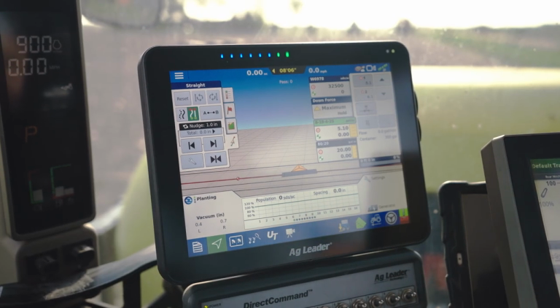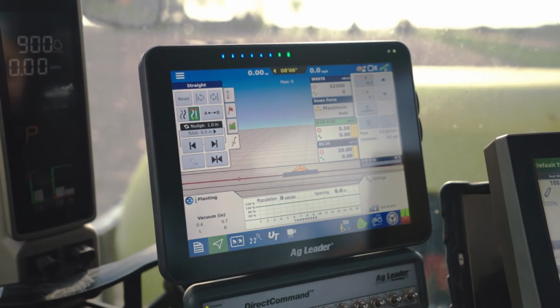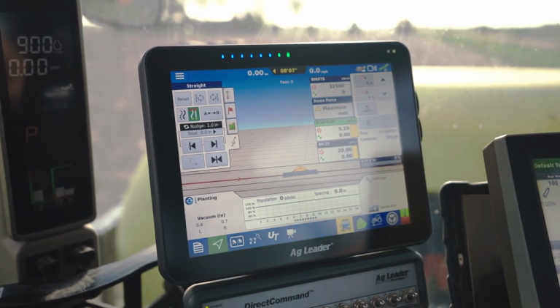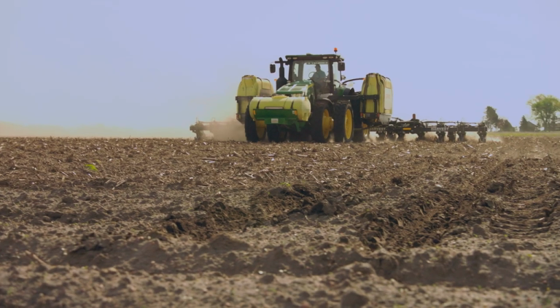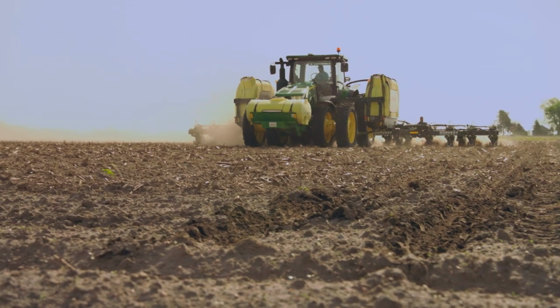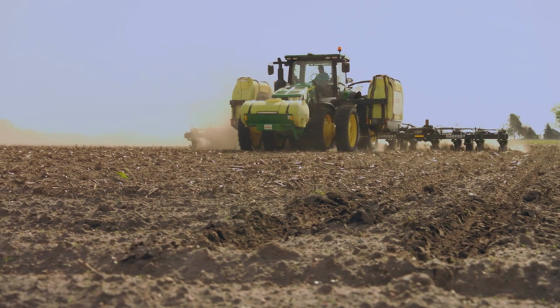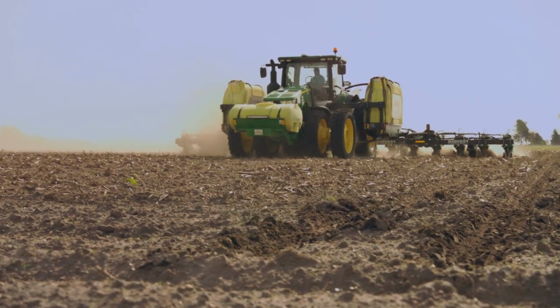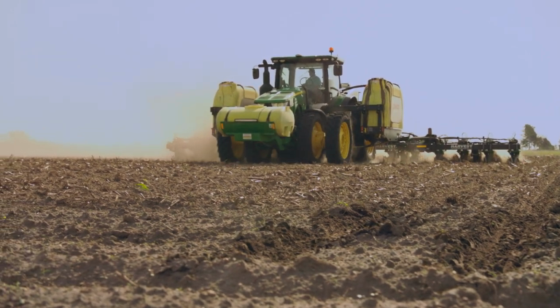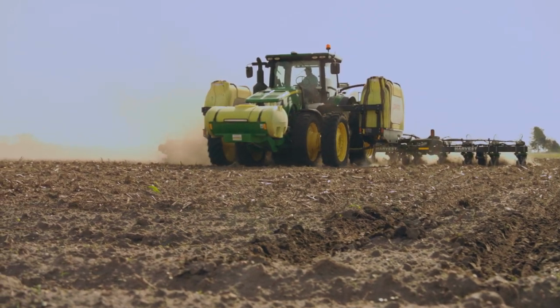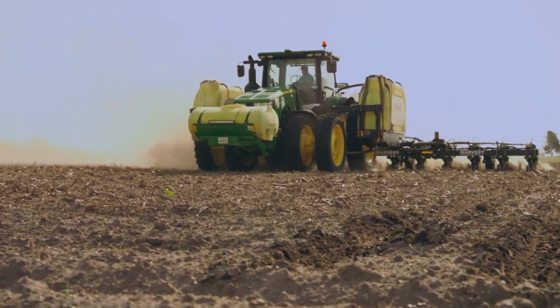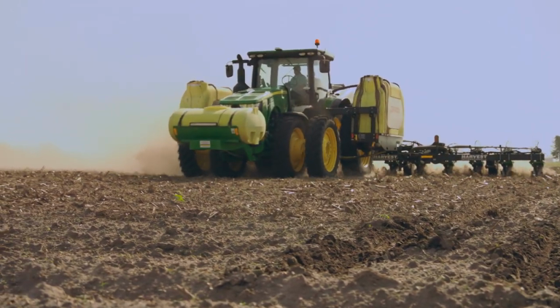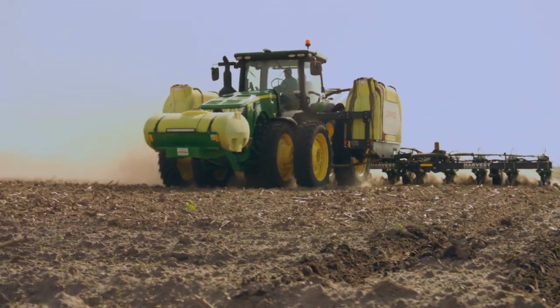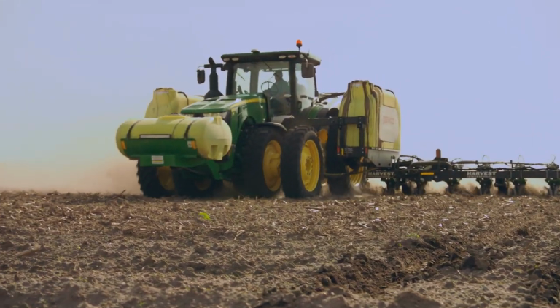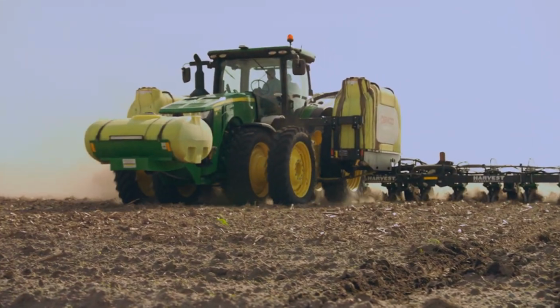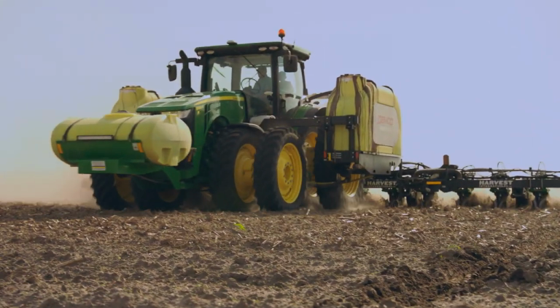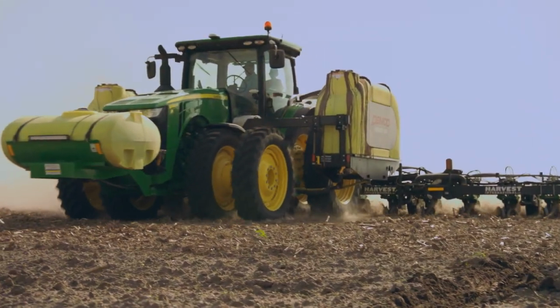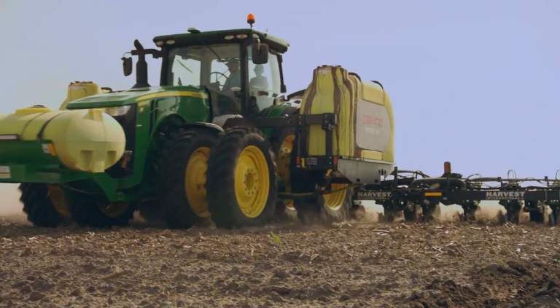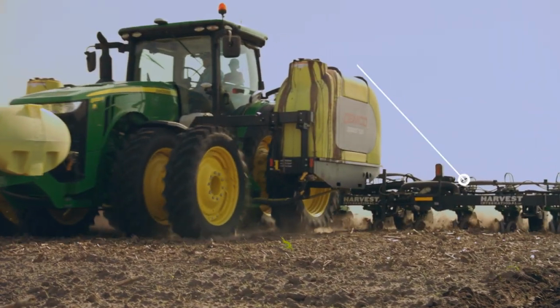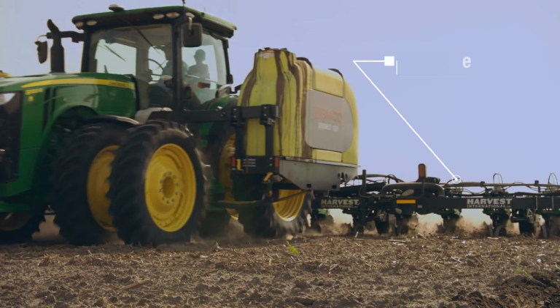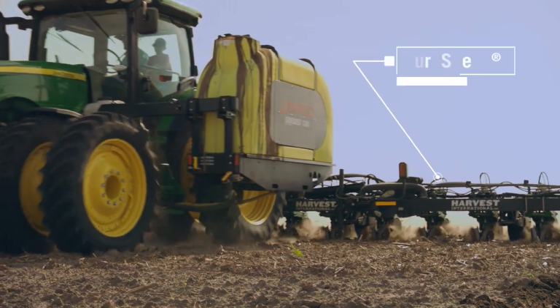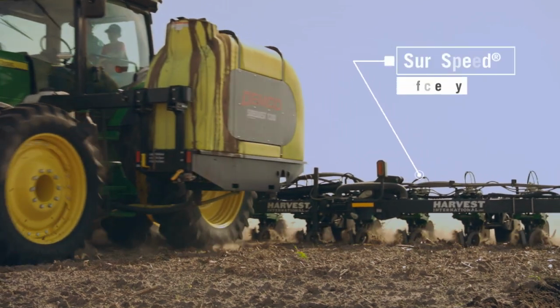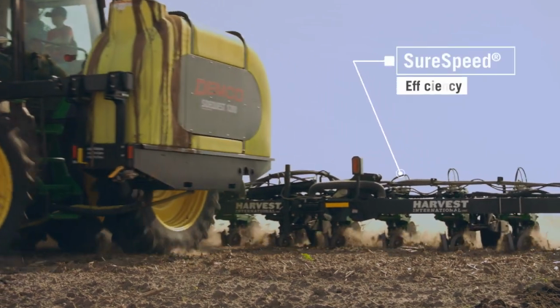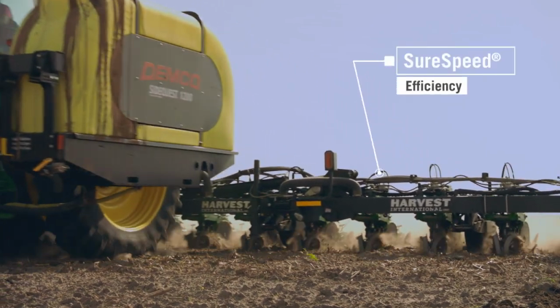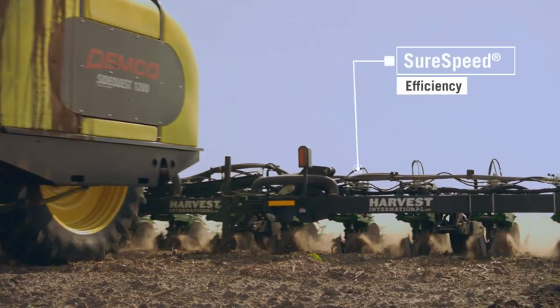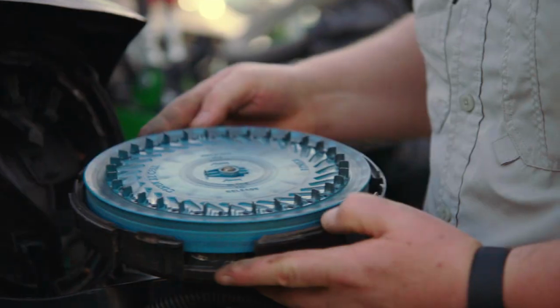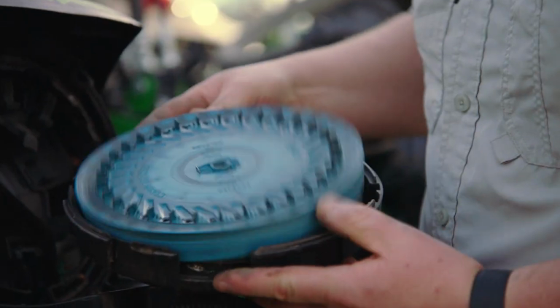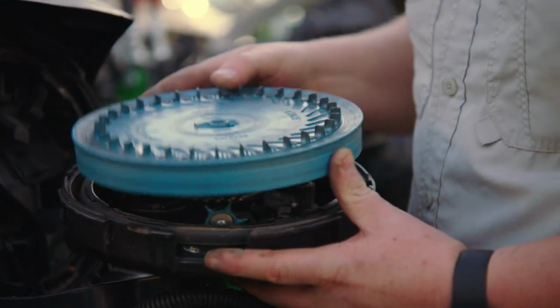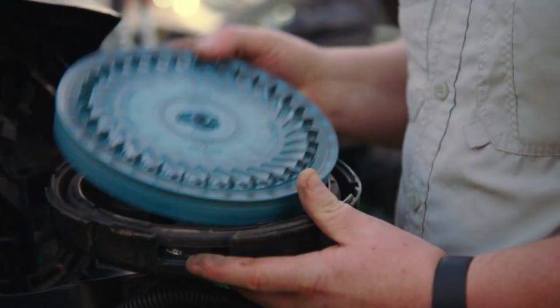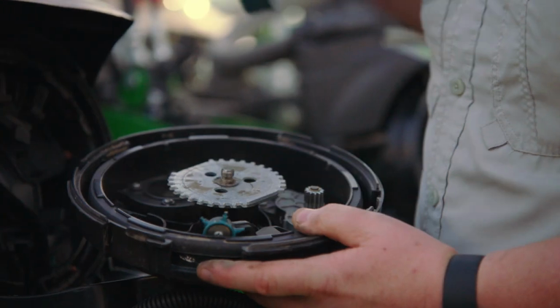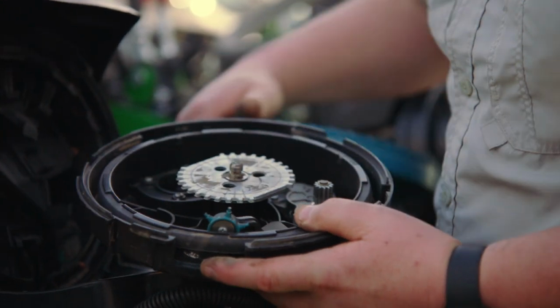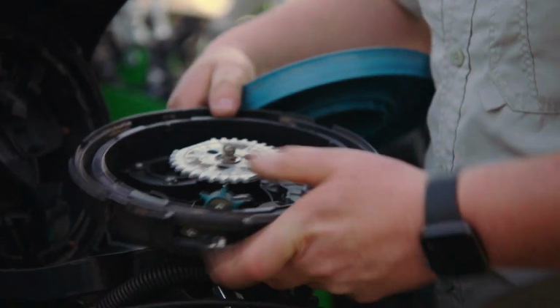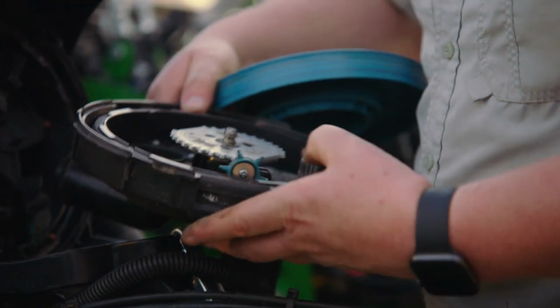We used to have two planters. We could get a lot done but we still needed the manpower and another tractor to do that. By doing this, we're able to eliminate one planter and be just as efficient as we were with two.